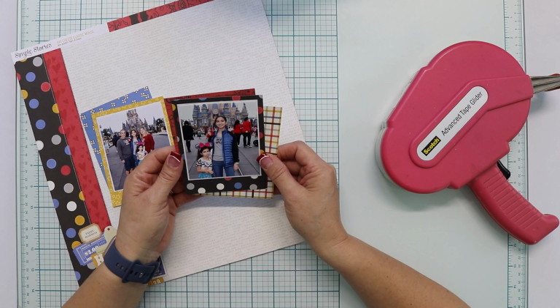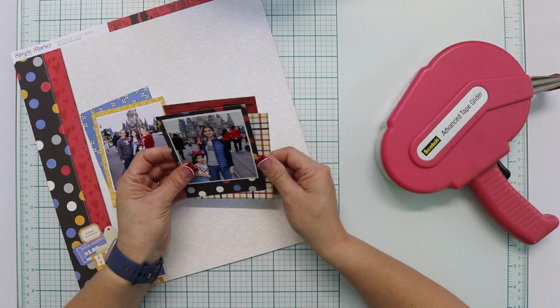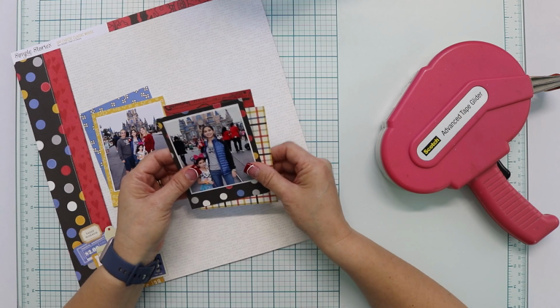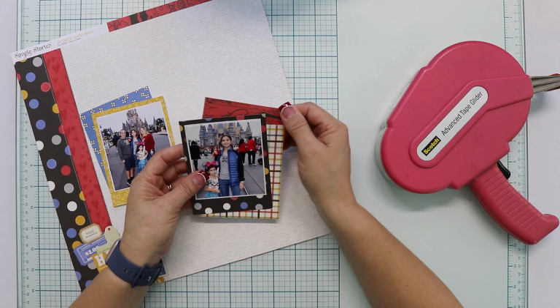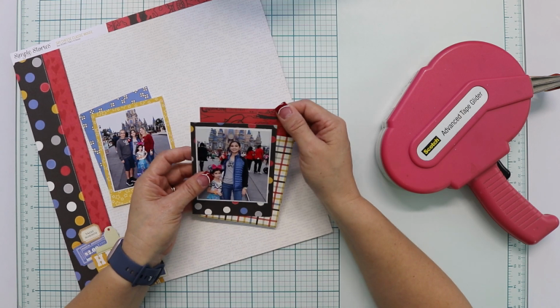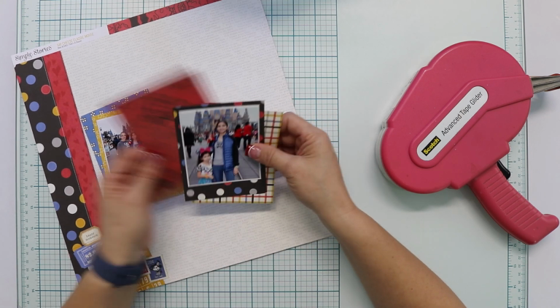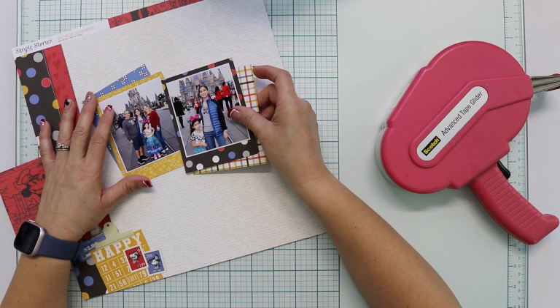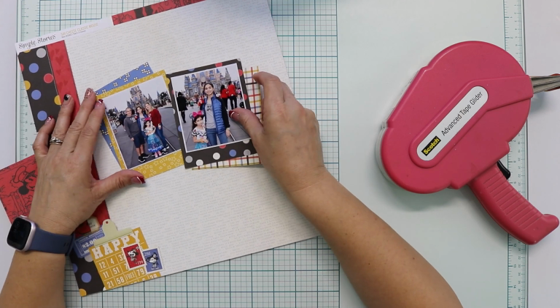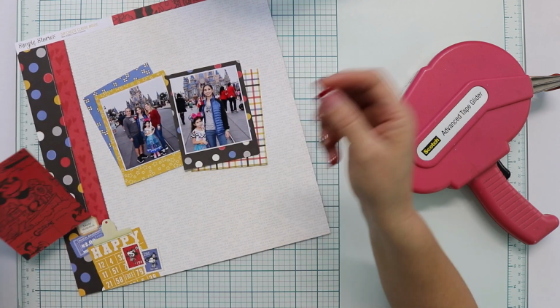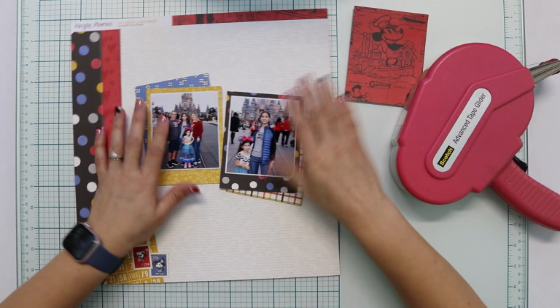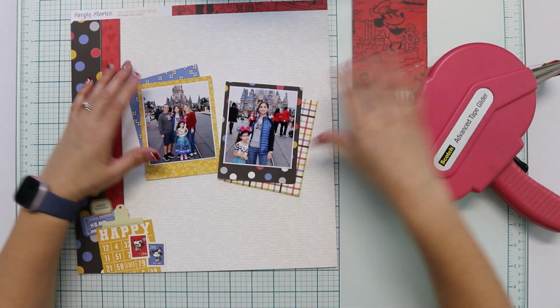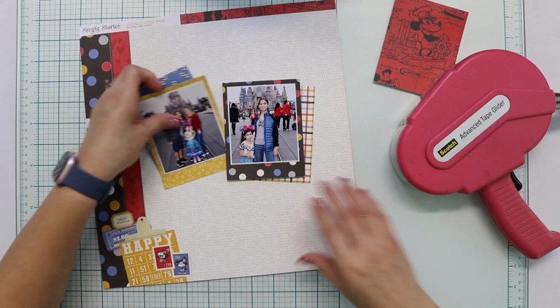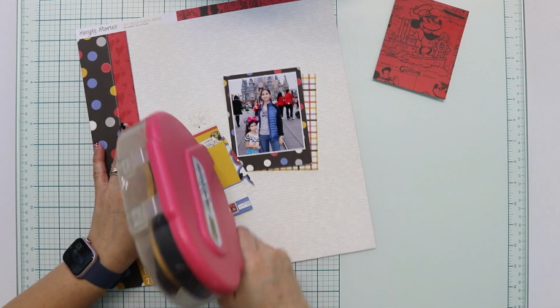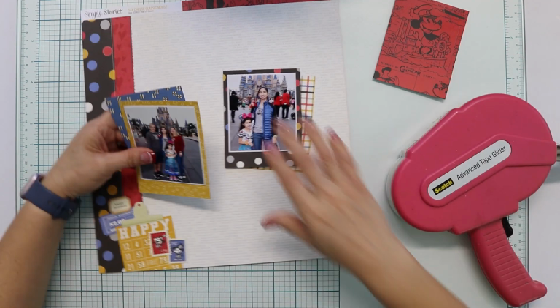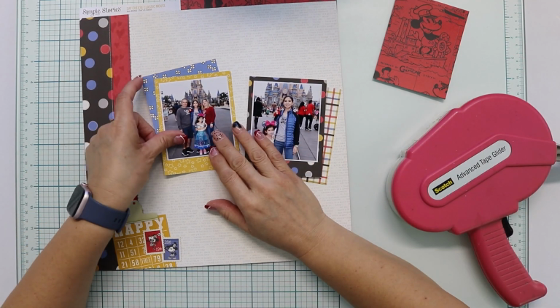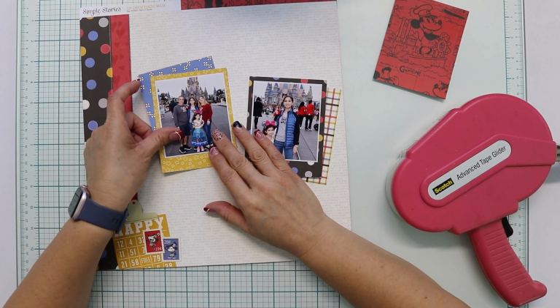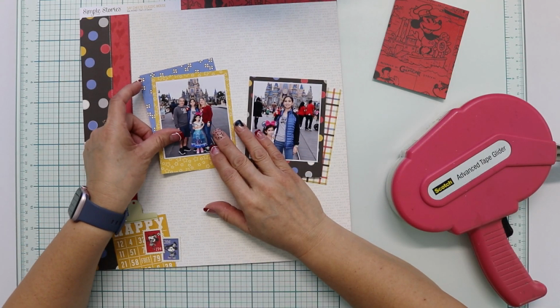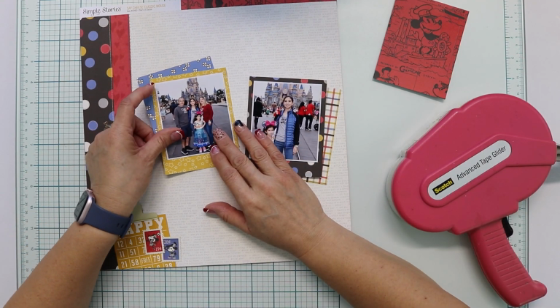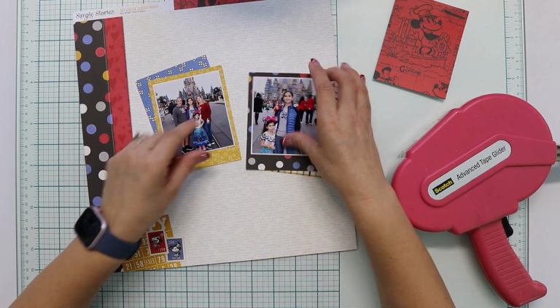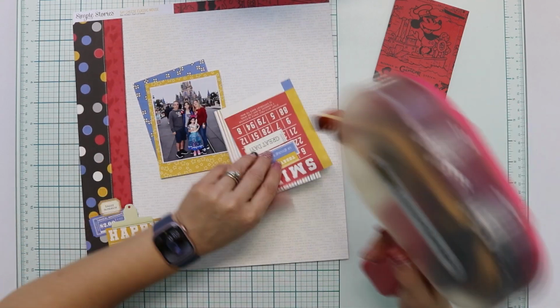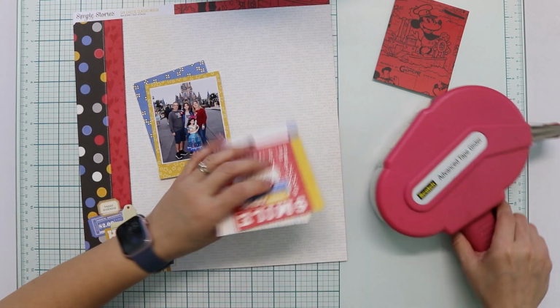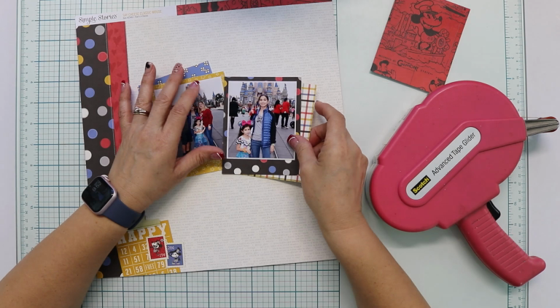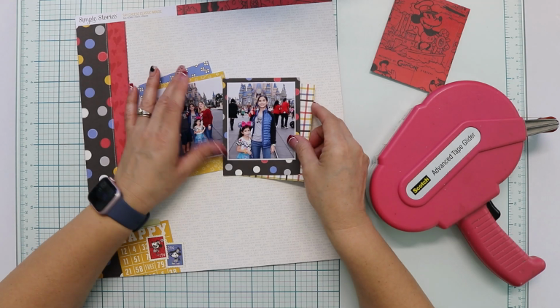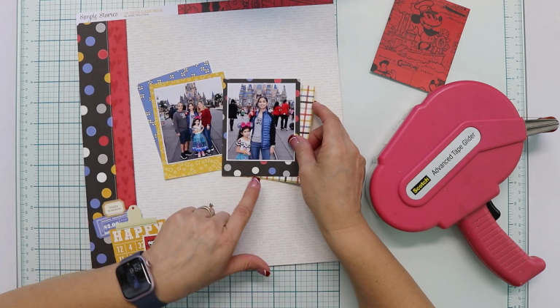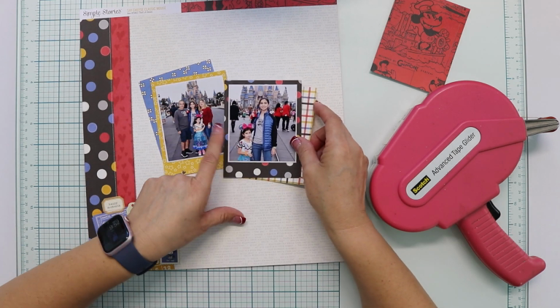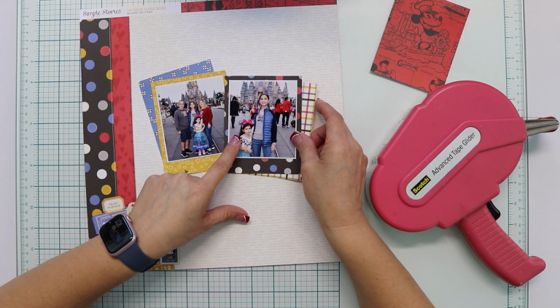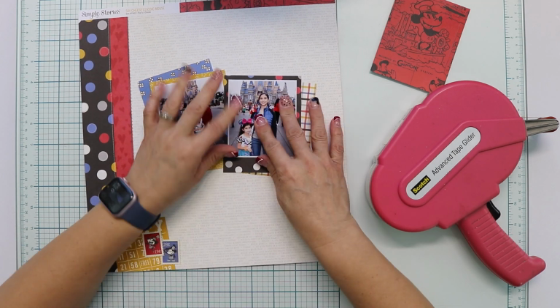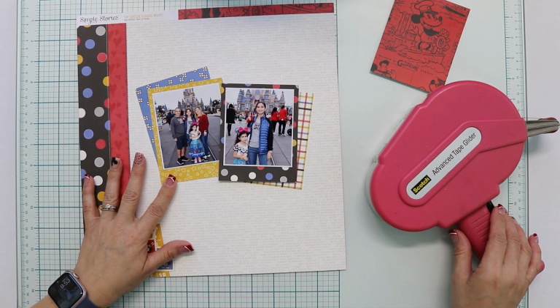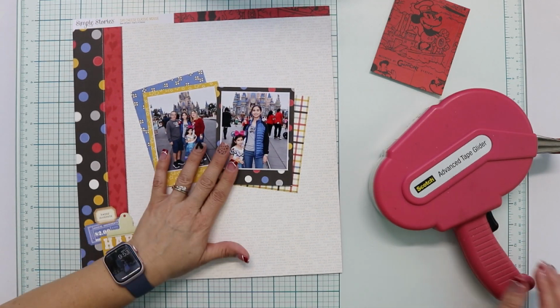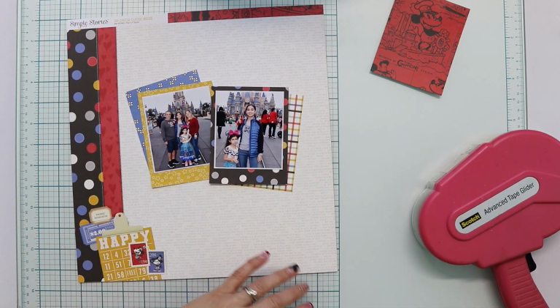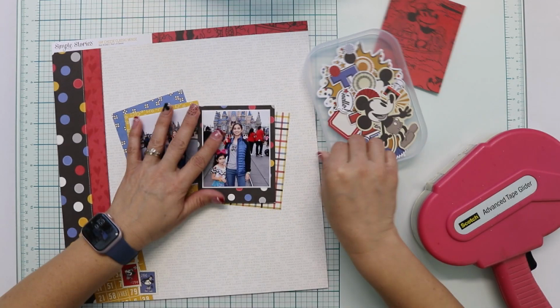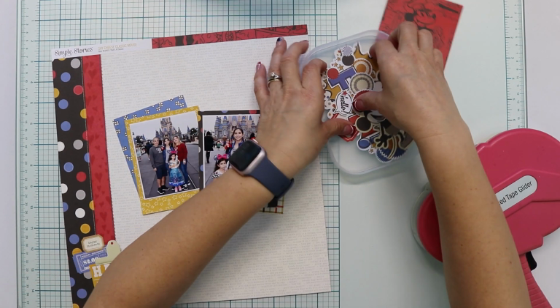And this red piece — I'm not sure about how I'm going to use it, but I want to incorporate it there because I have a strip of red paper printed on the left side of the photo, so I want to balance the layout with something red in there.